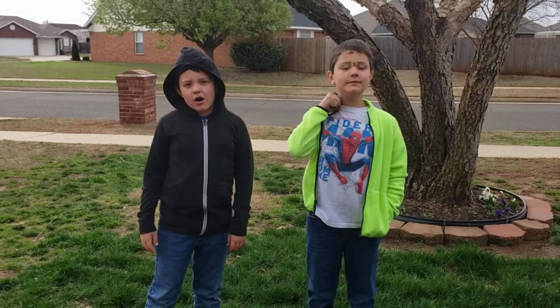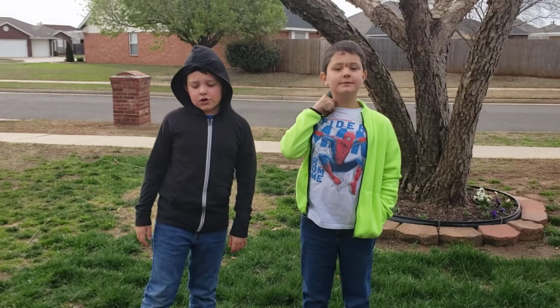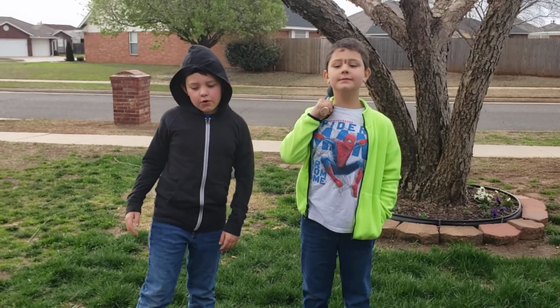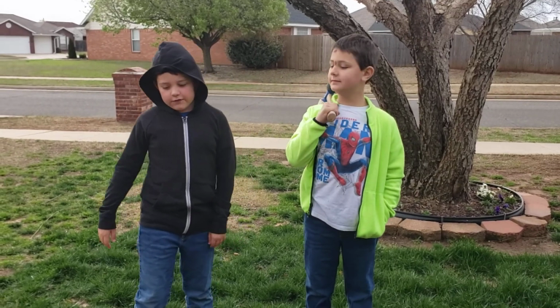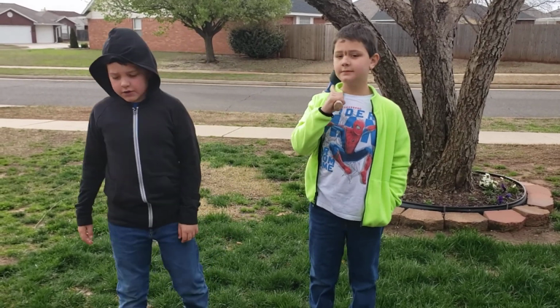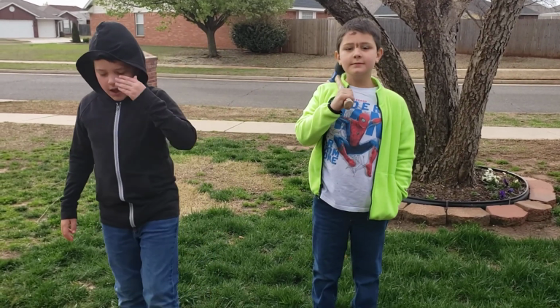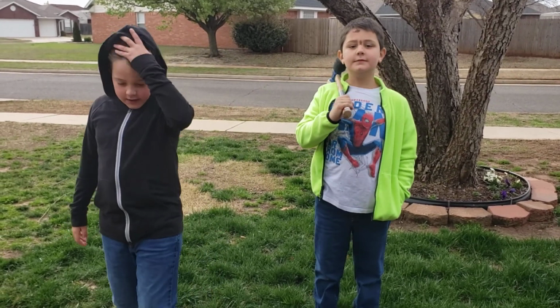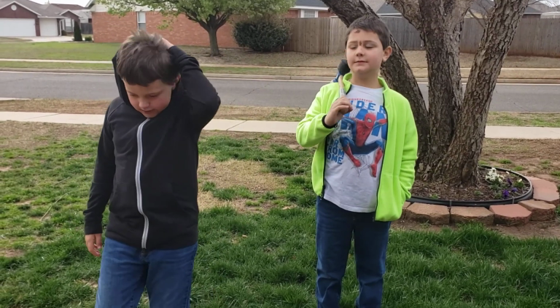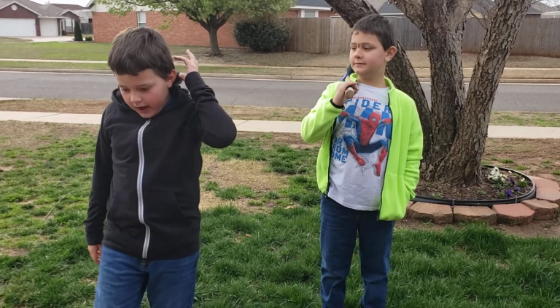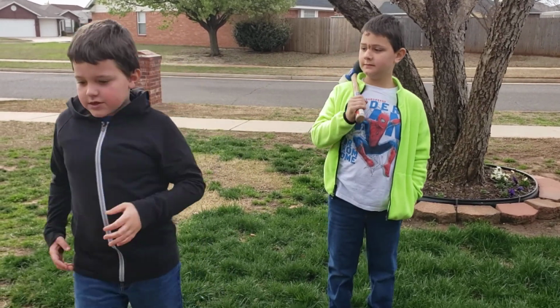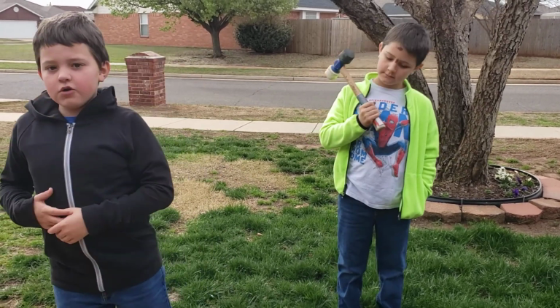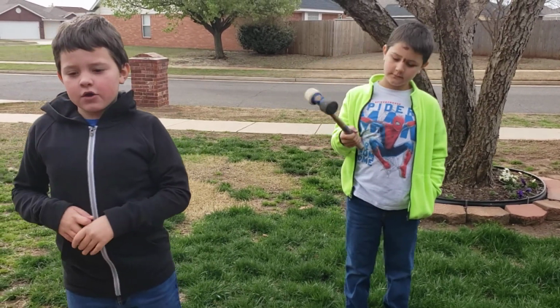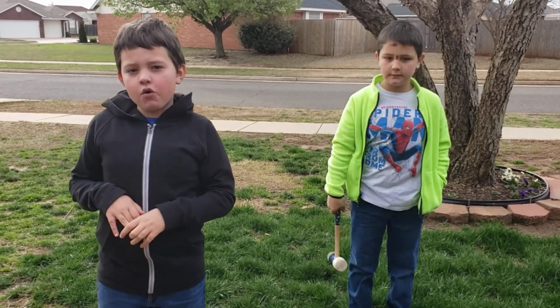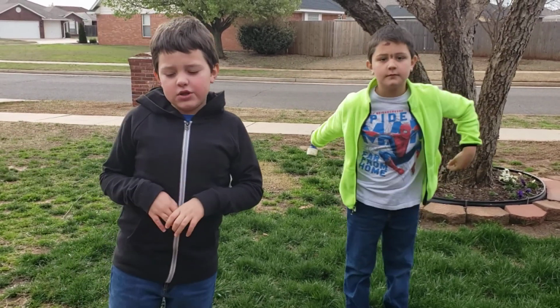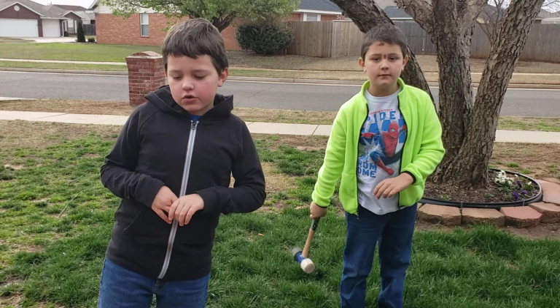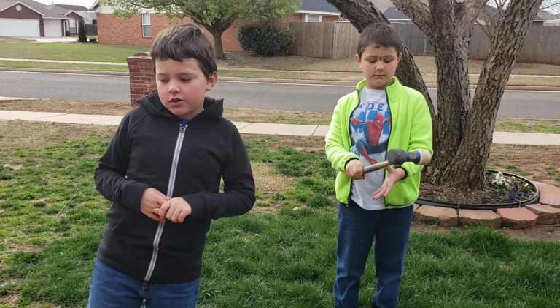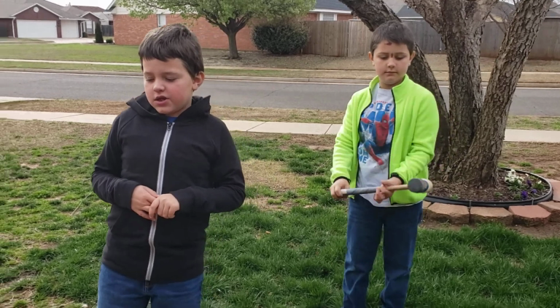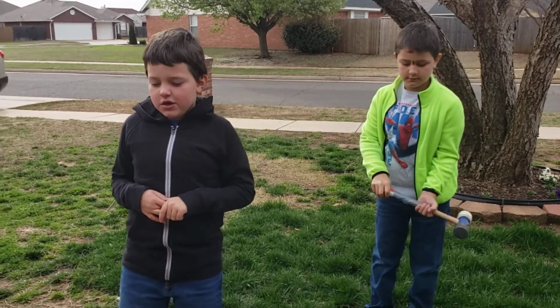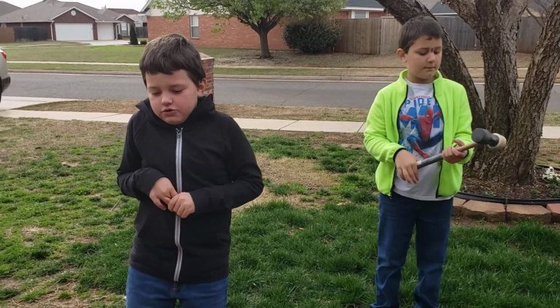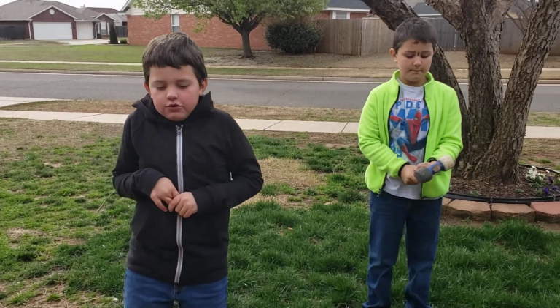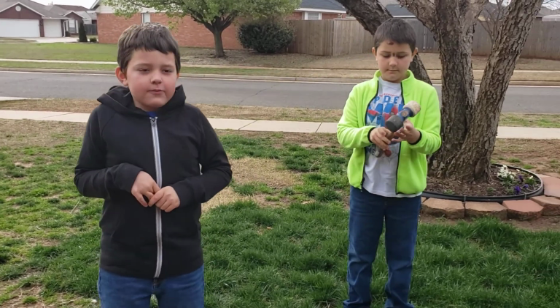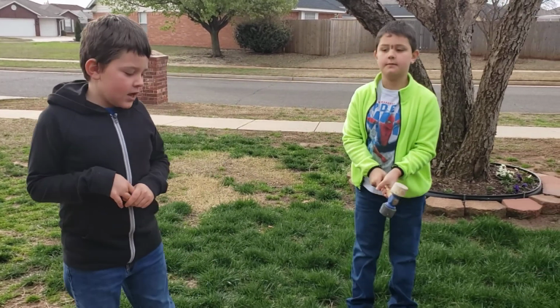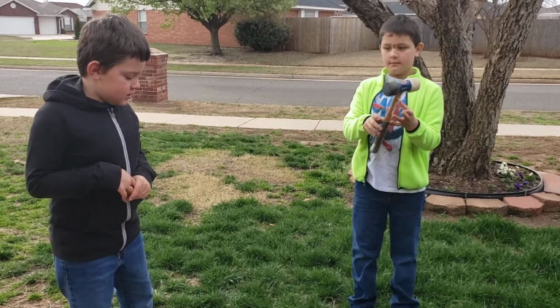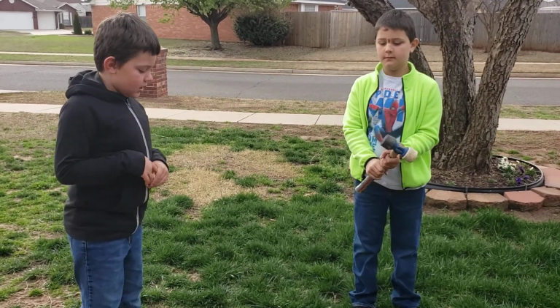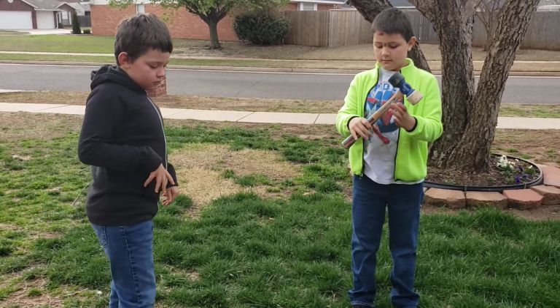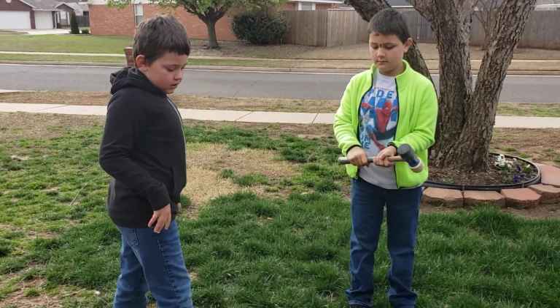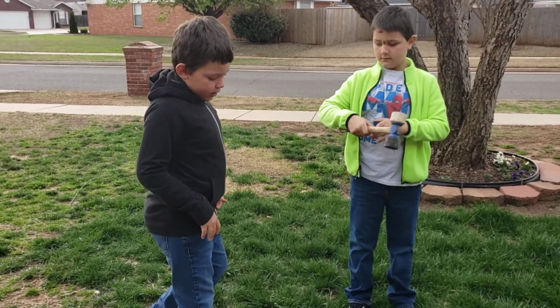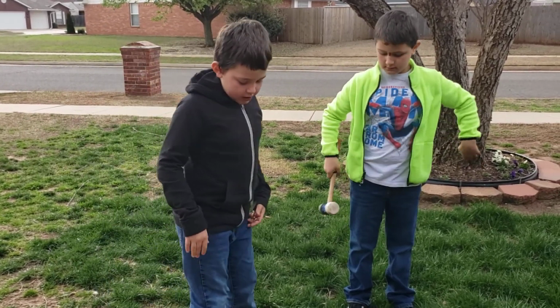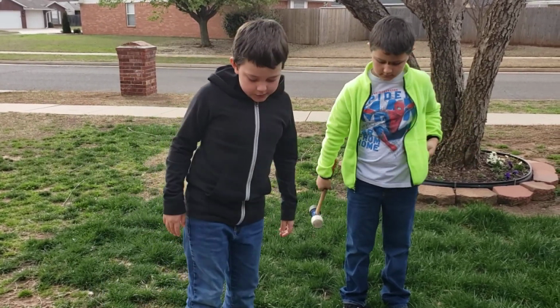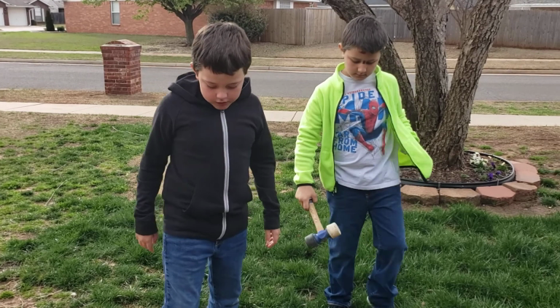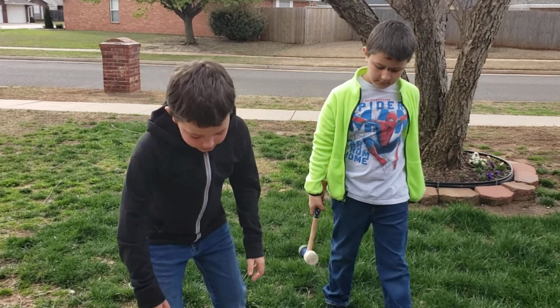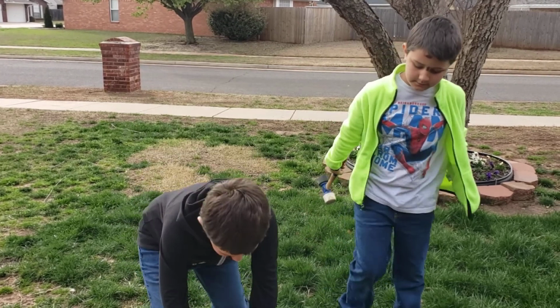Hello. Good morning, folks. You see, it's a little bit cold in Yukon today, but we are going to build a tent.